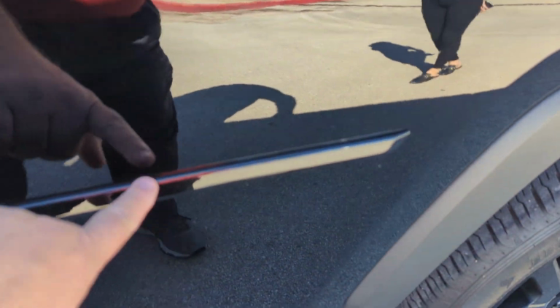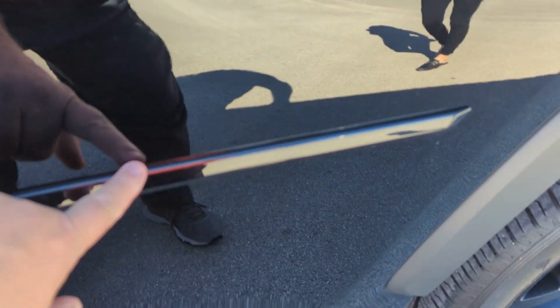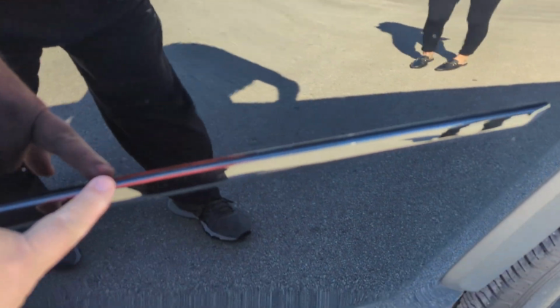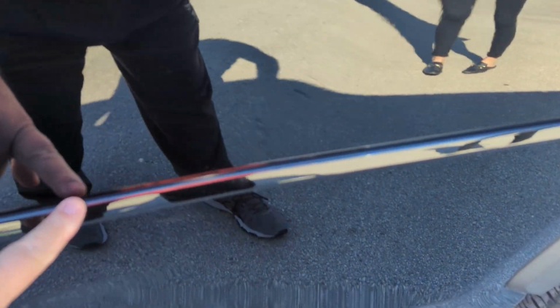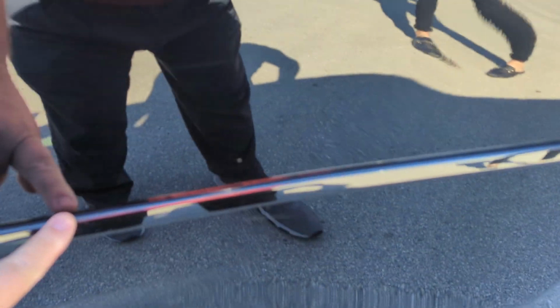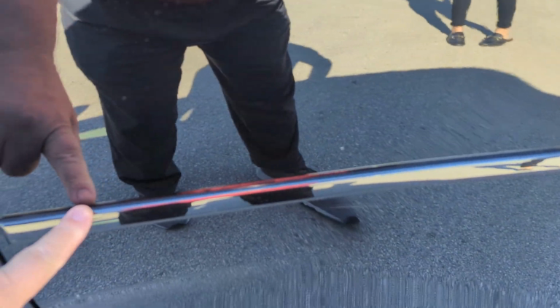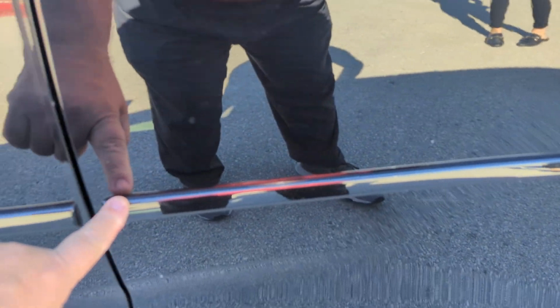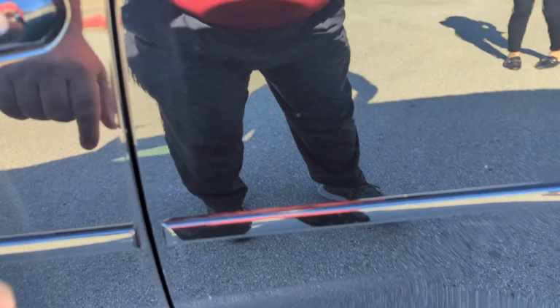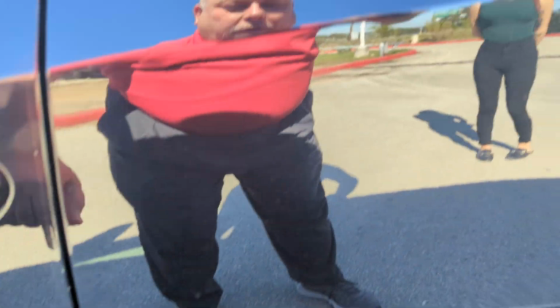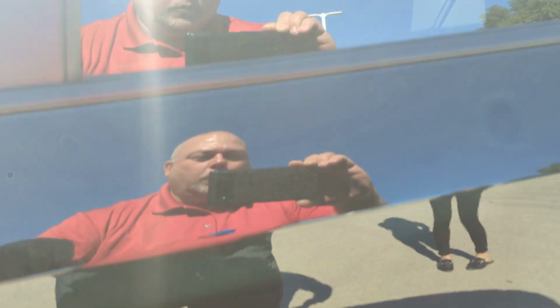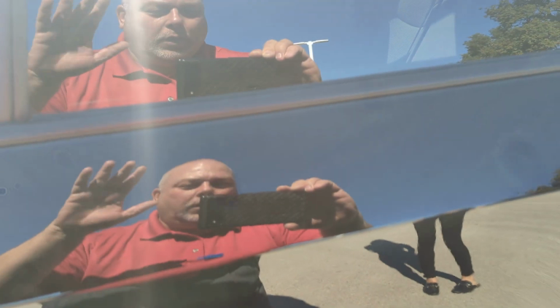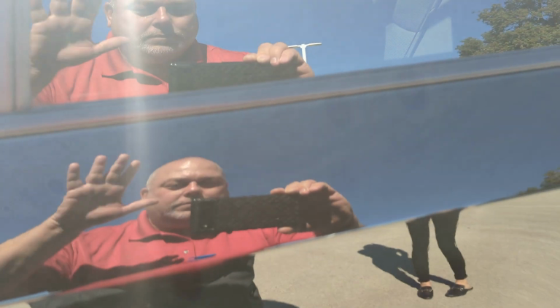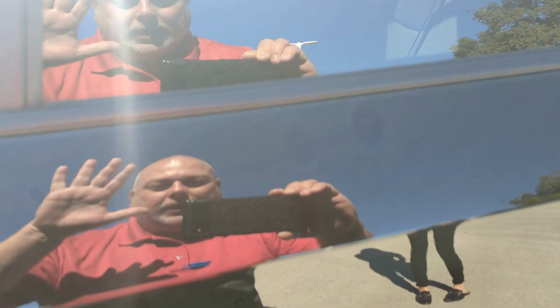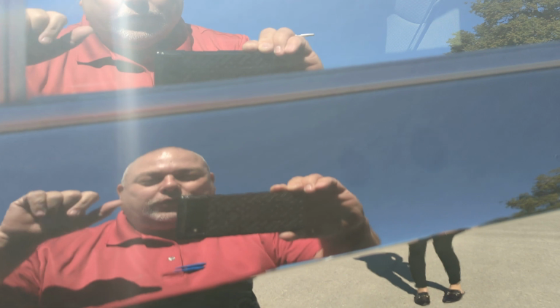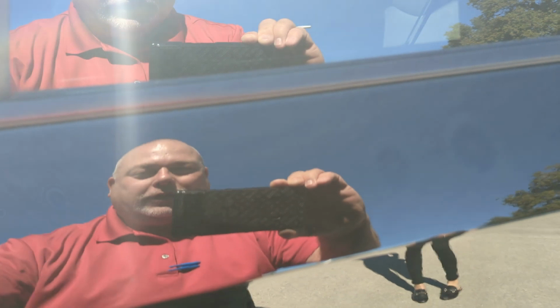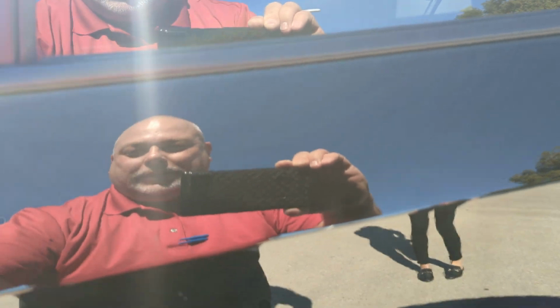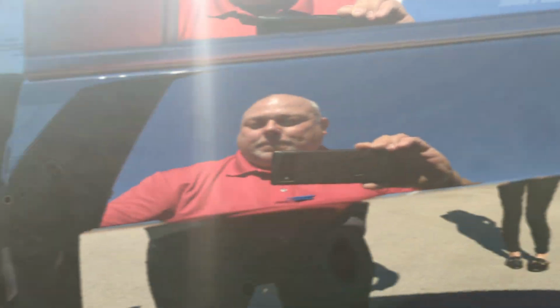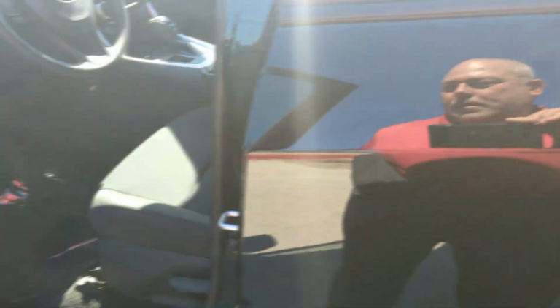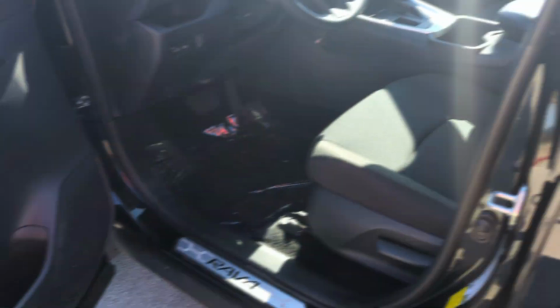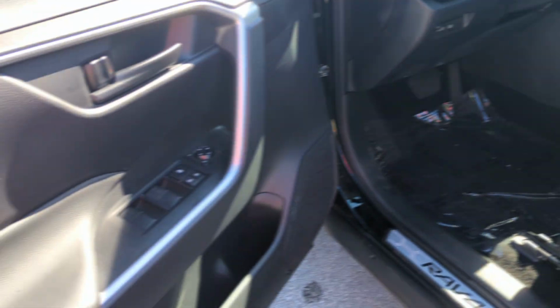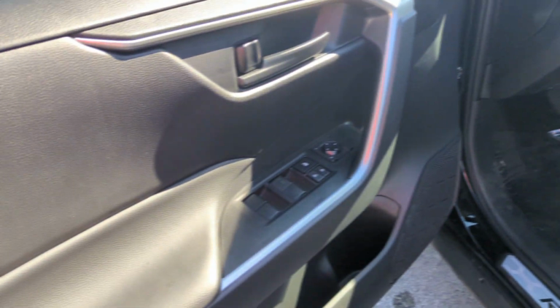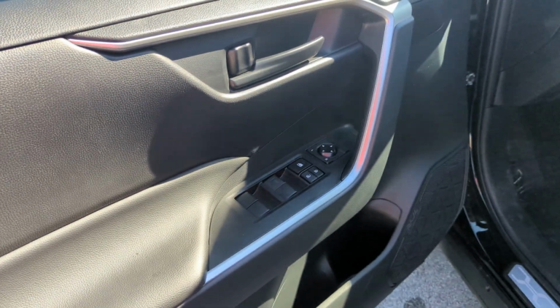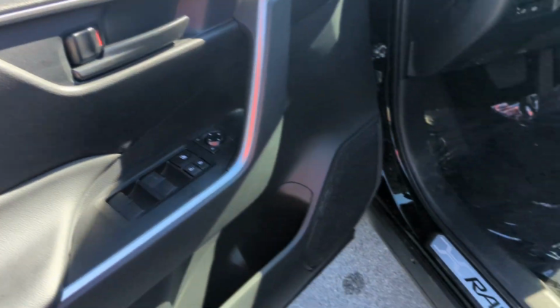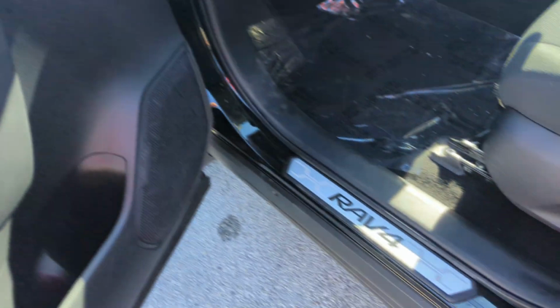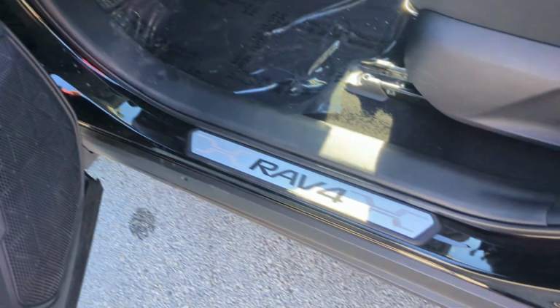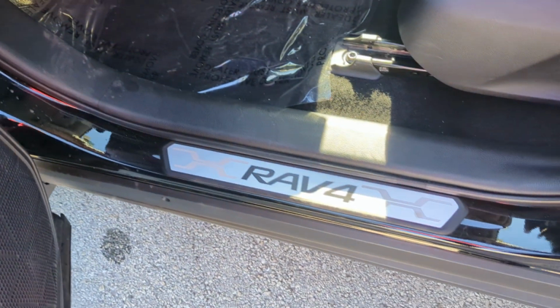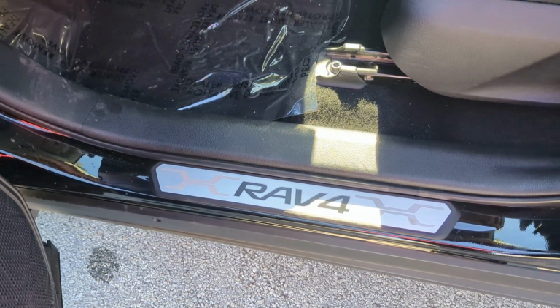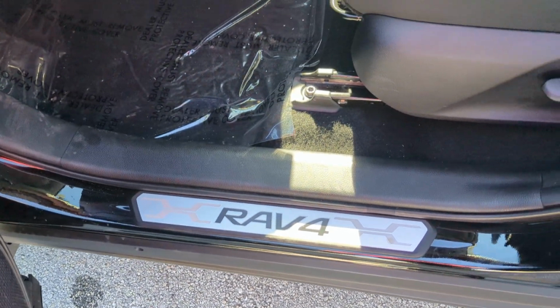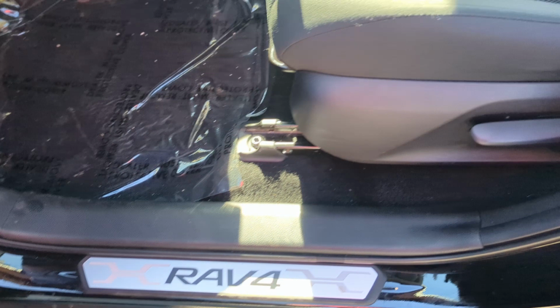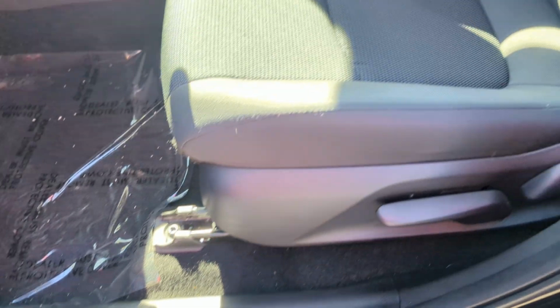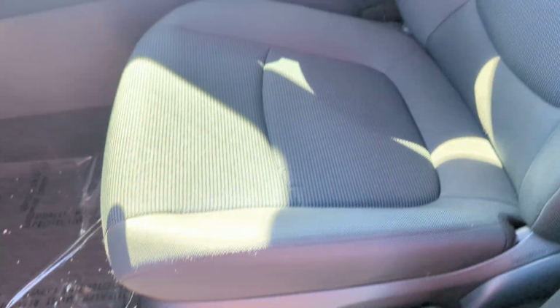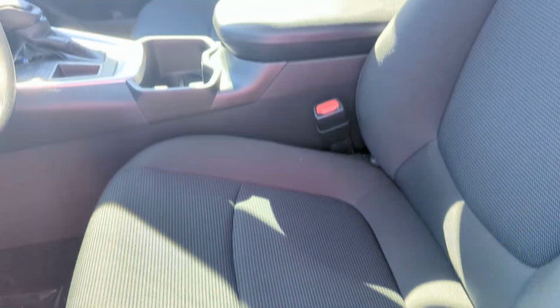You'll notice color-coded body-side moldings. Oh by the way, Michael Vendrick here, glad to meet you. Power locks, windows, mirrors. There's those door seal protectors. Manual seats.